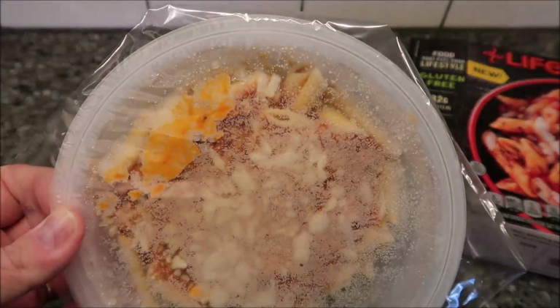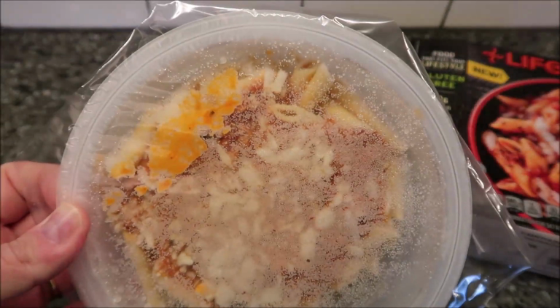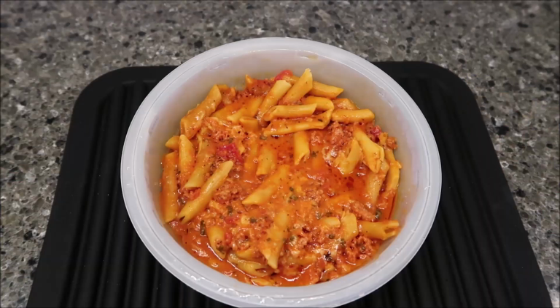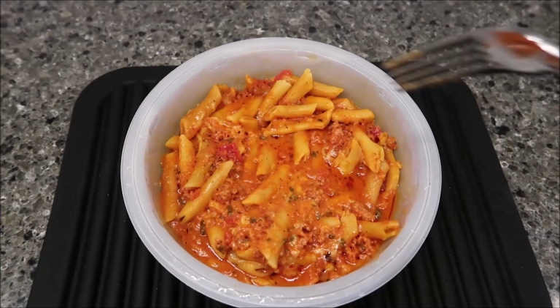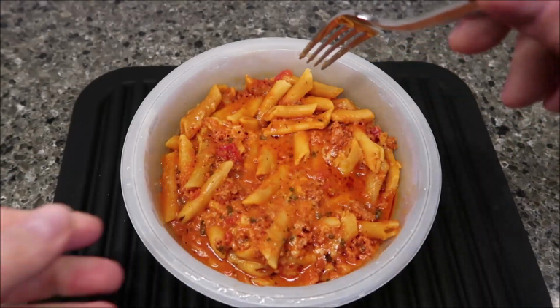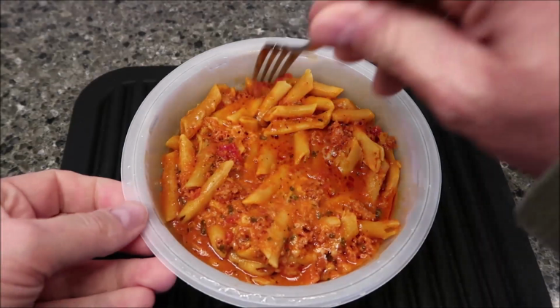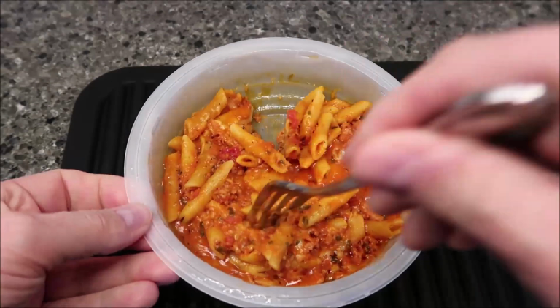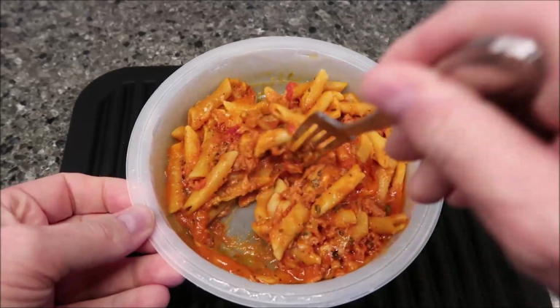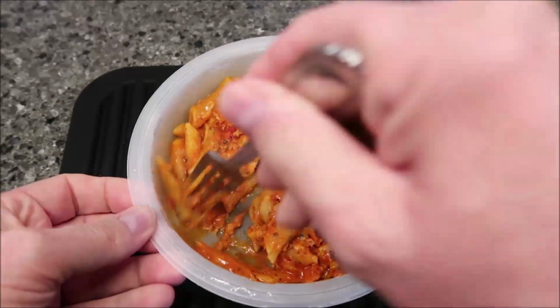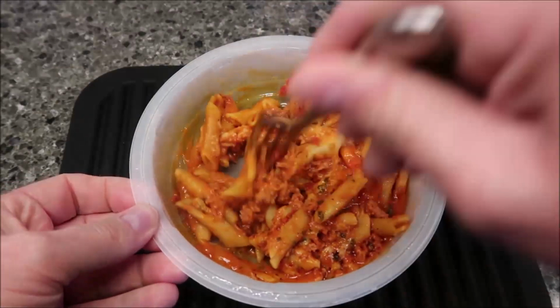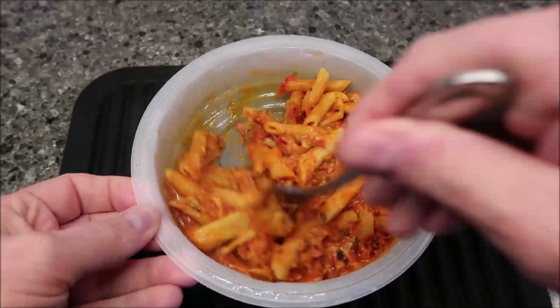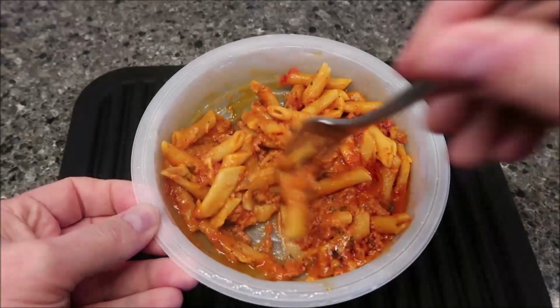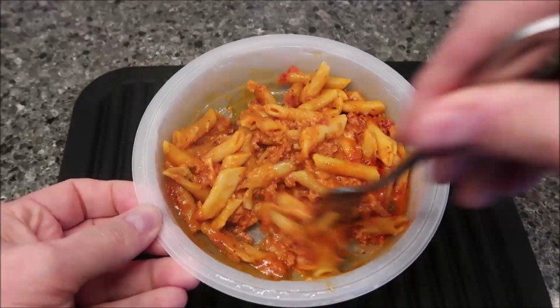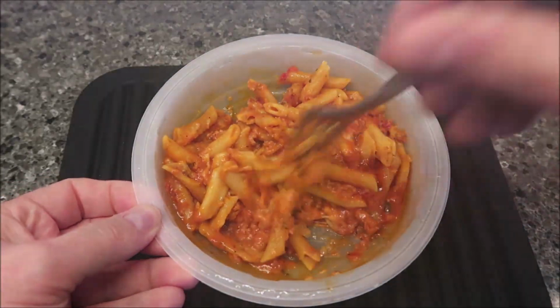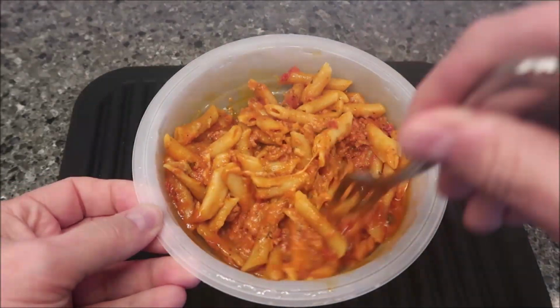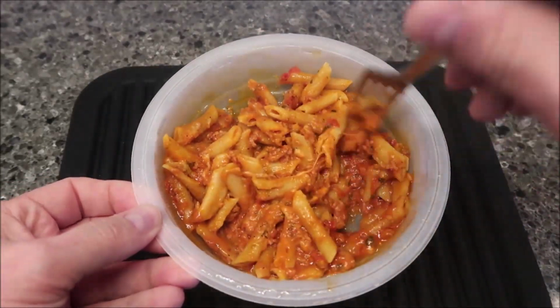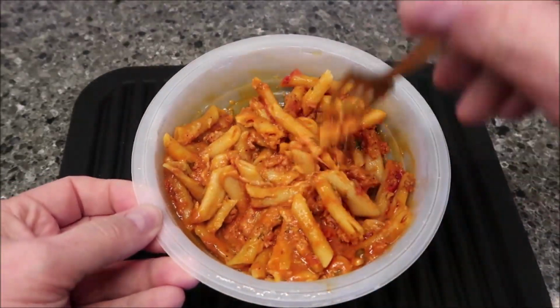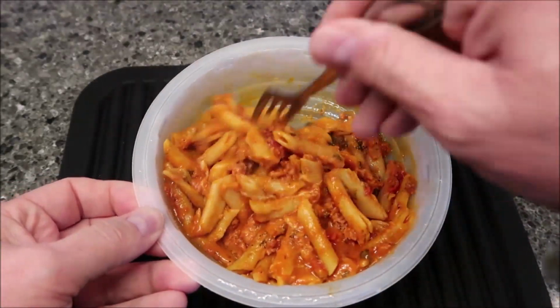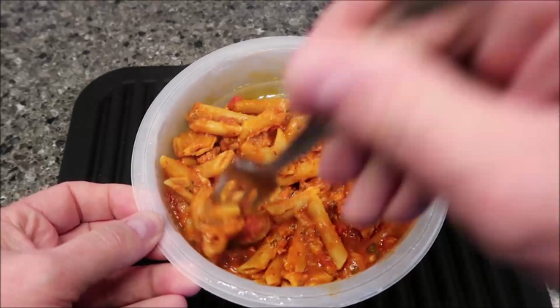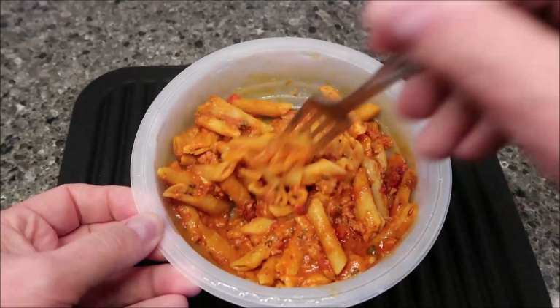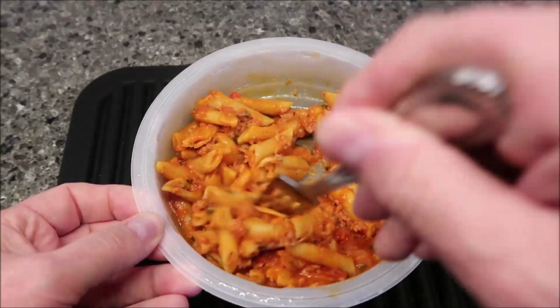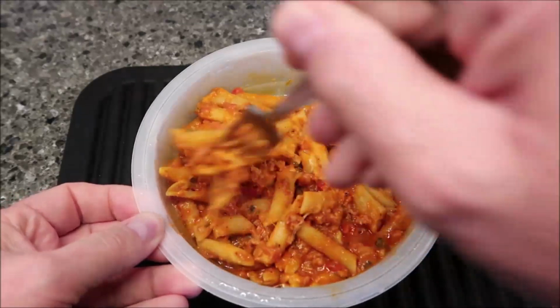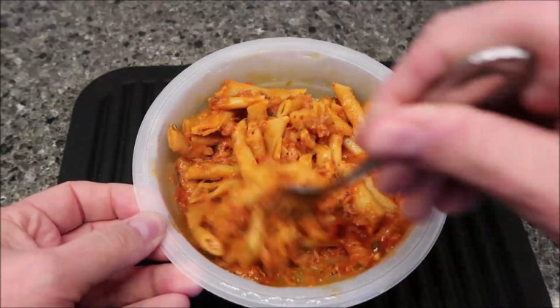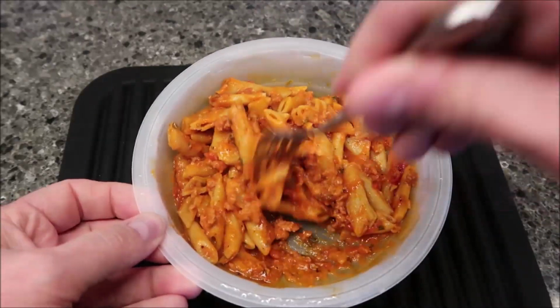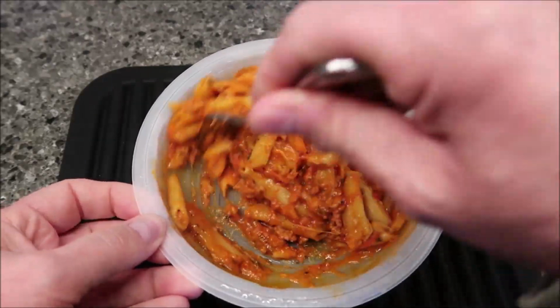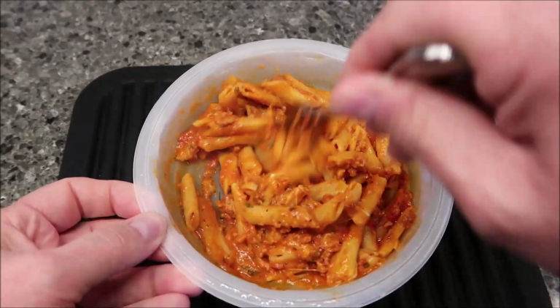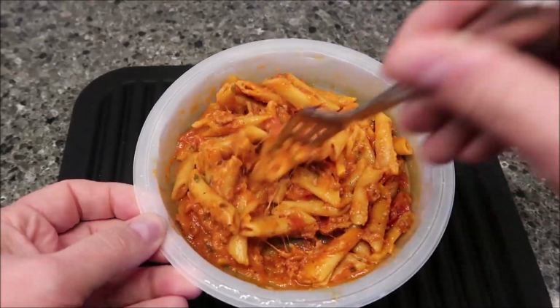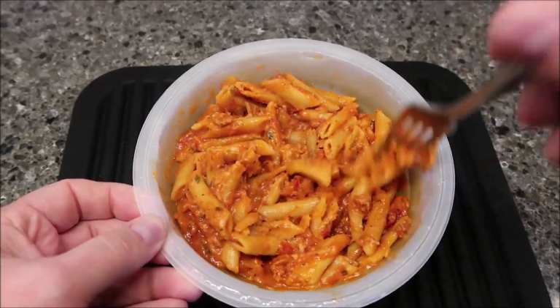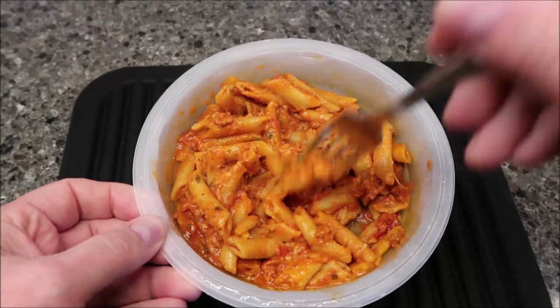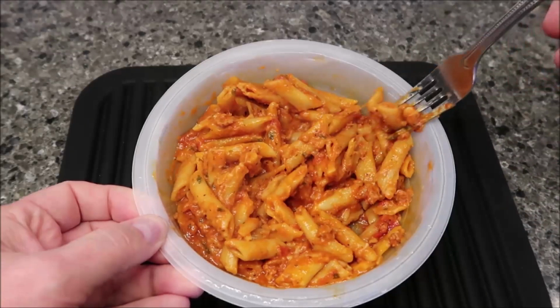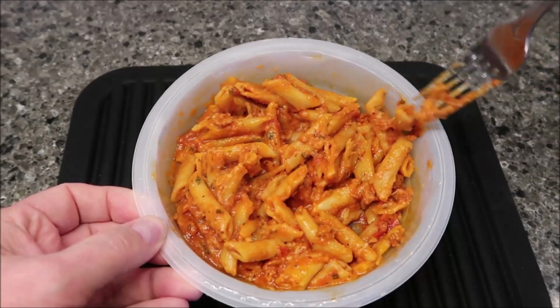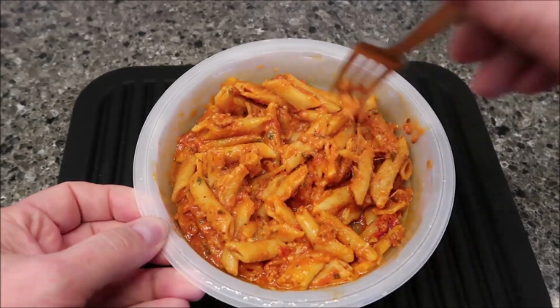Alright, here it is out of the microwave. It just smells like a really good pasta sauce with meat — that's what it smells like. It doesn't smell funny or odd or strange. I'm going to let it cool off for just a minute because it's super hot.